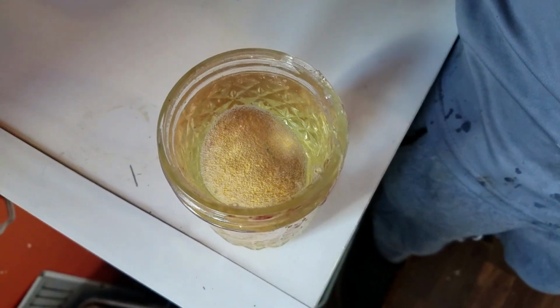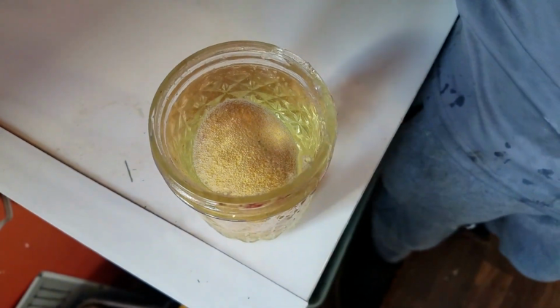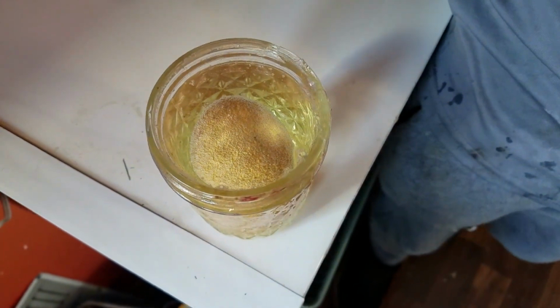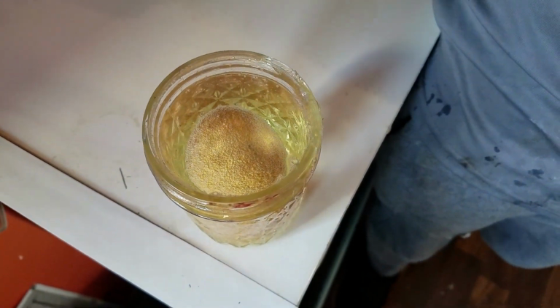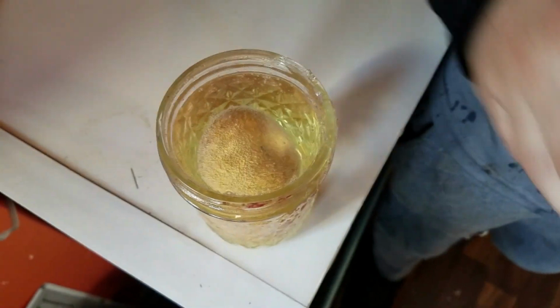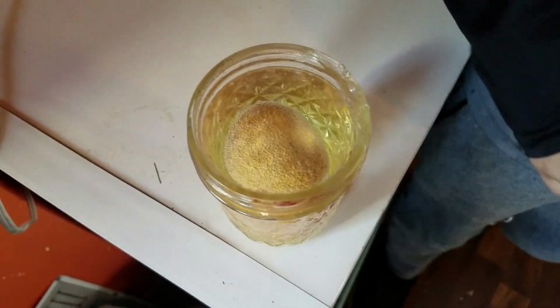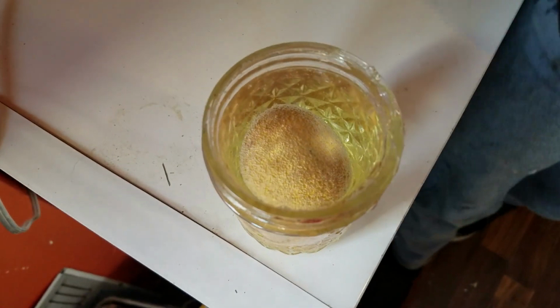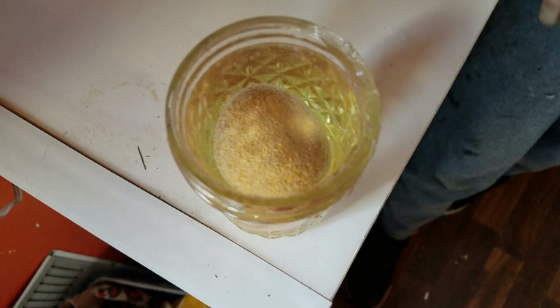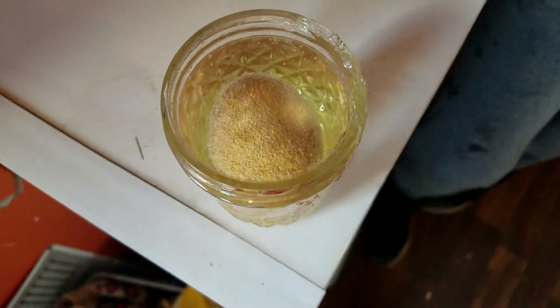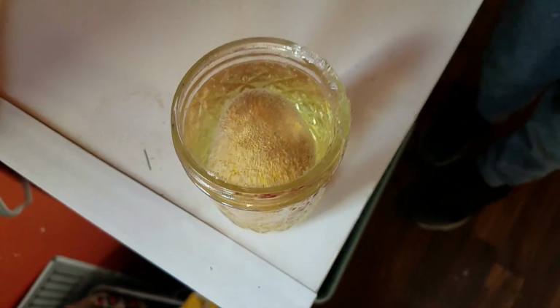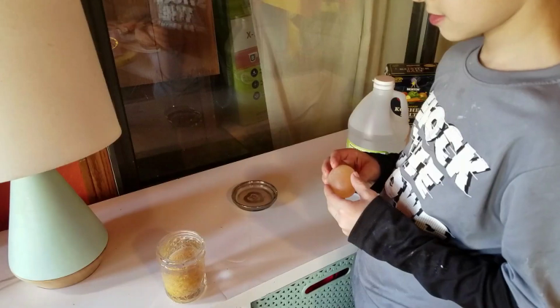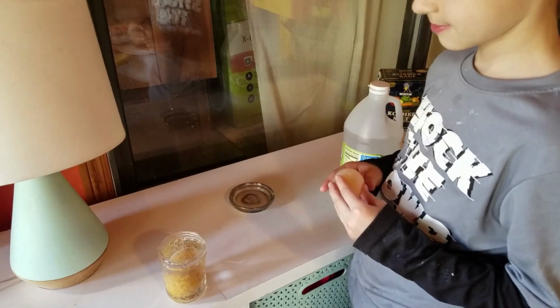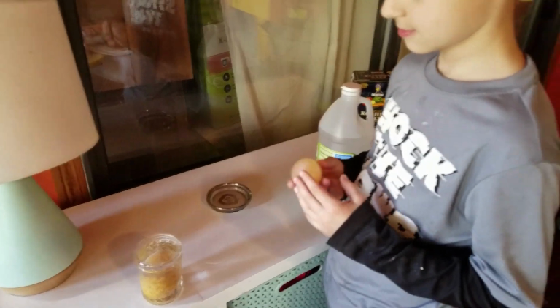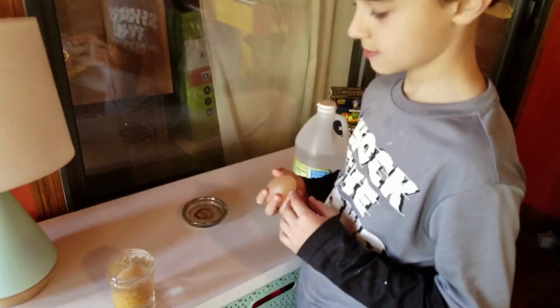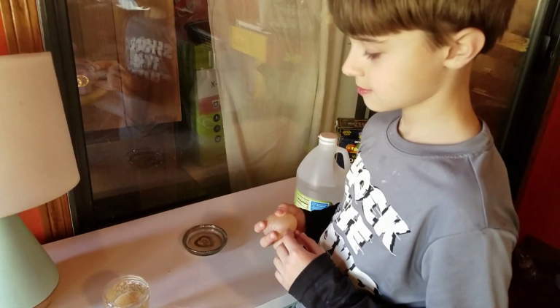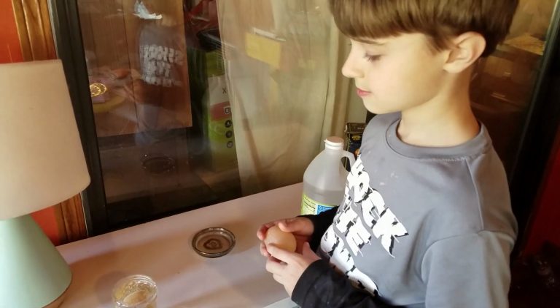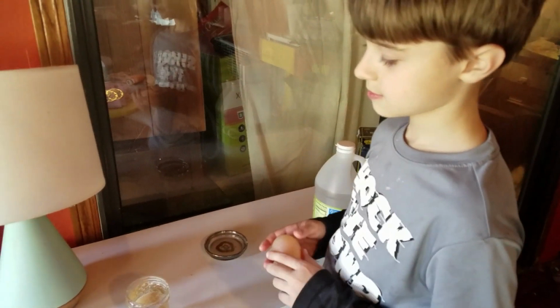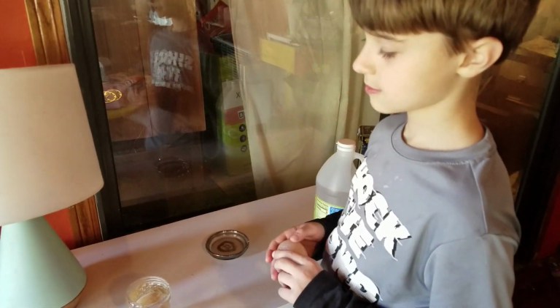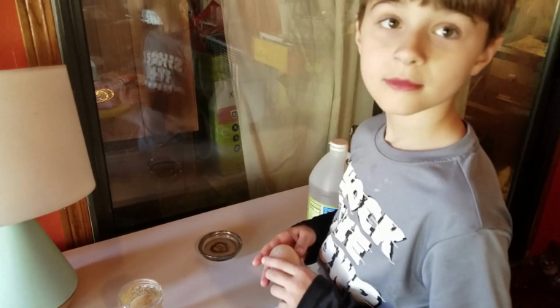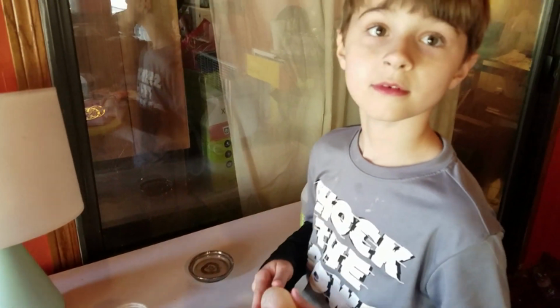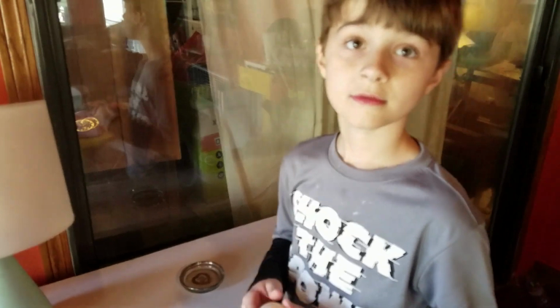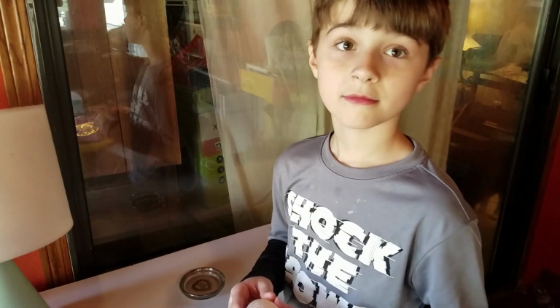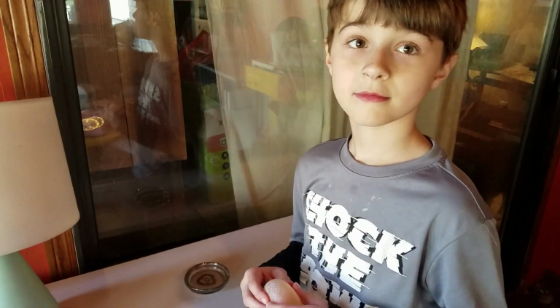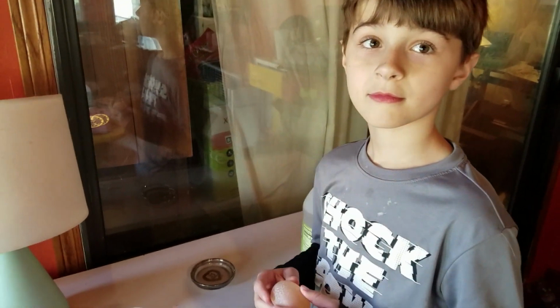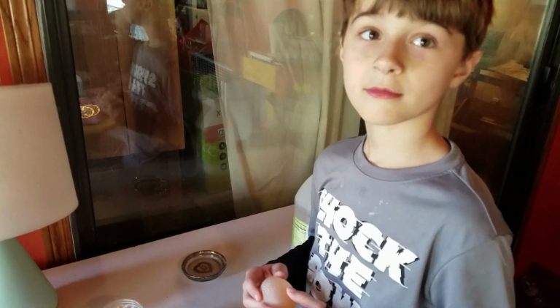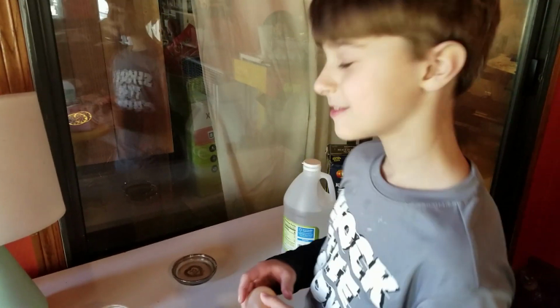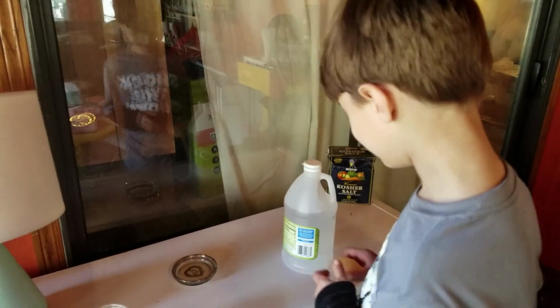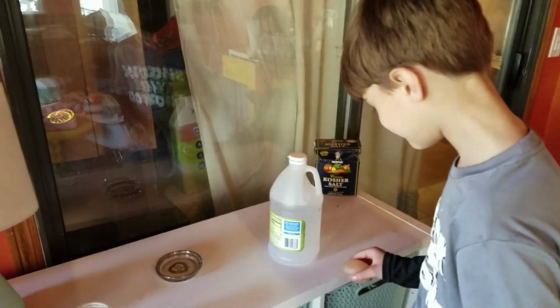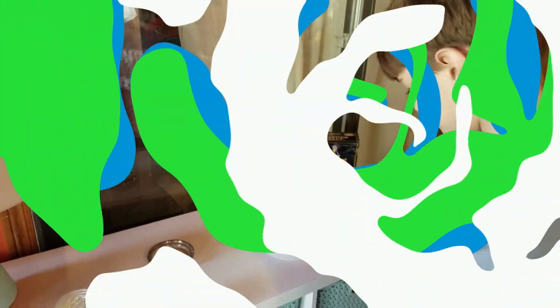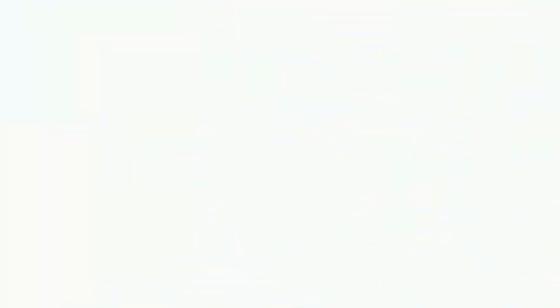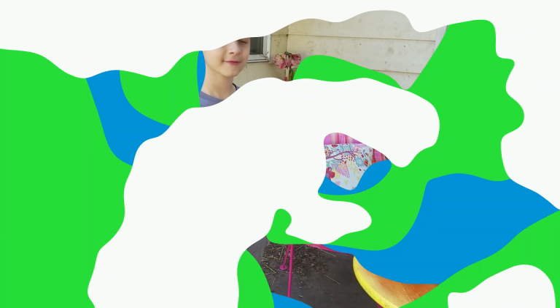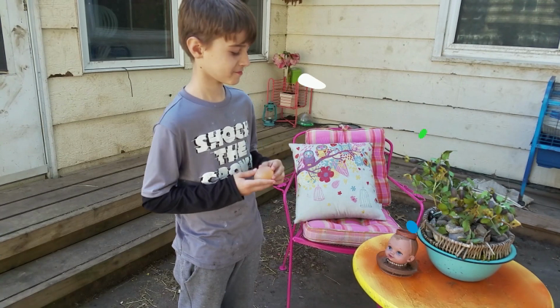So let that set for two days — 48 hours. So if we break that, it'll actually still crack. Should we see how much it takes to crack it? Yes. Let's go outside and see what happens.